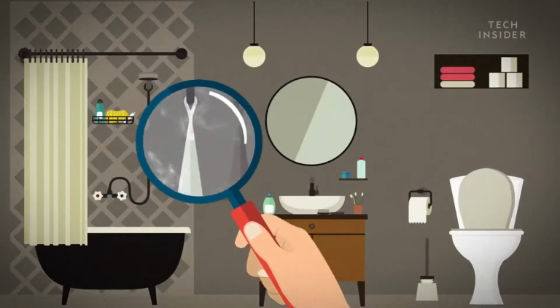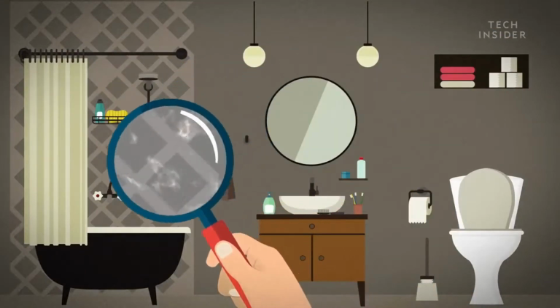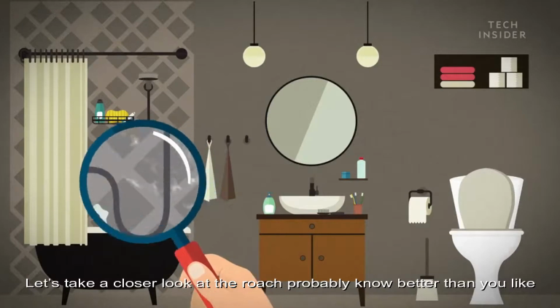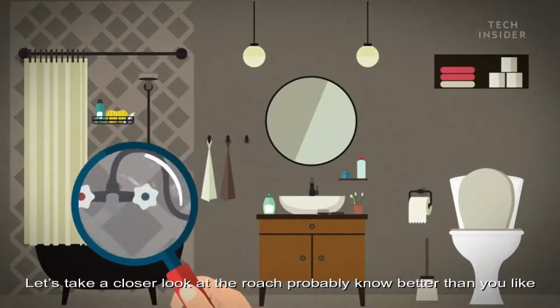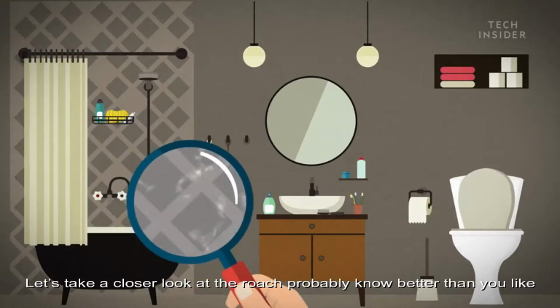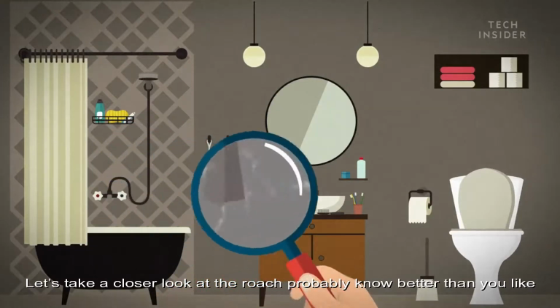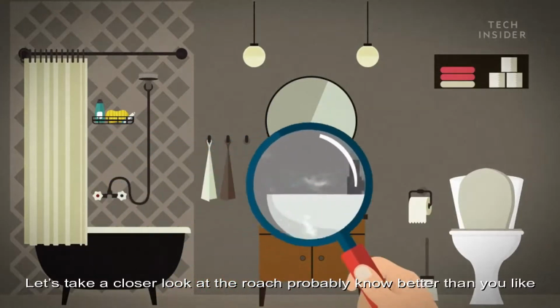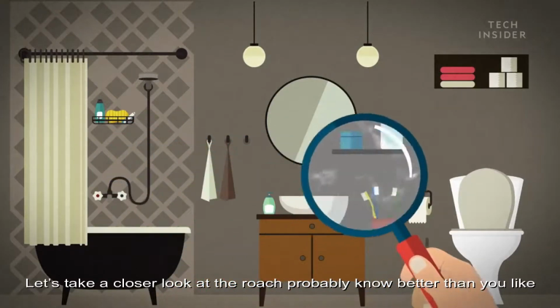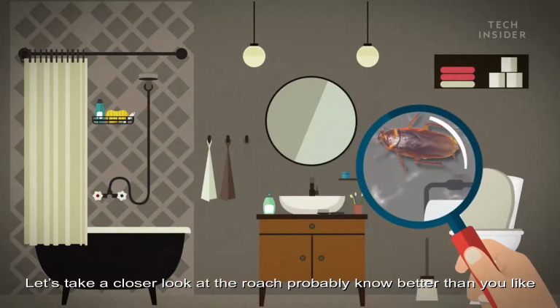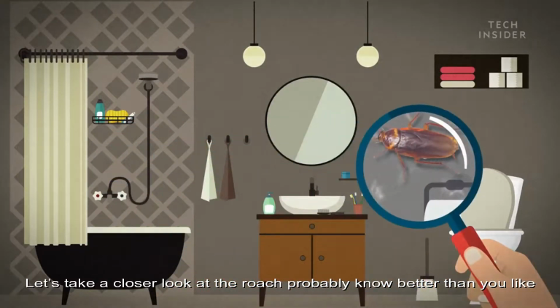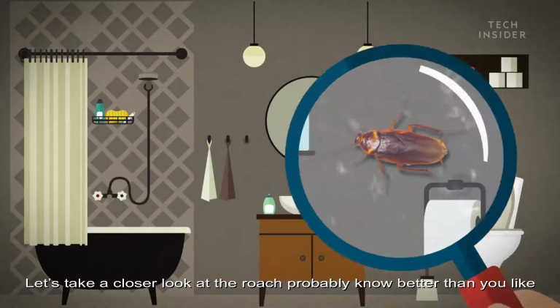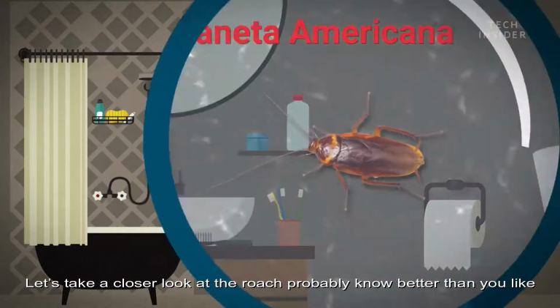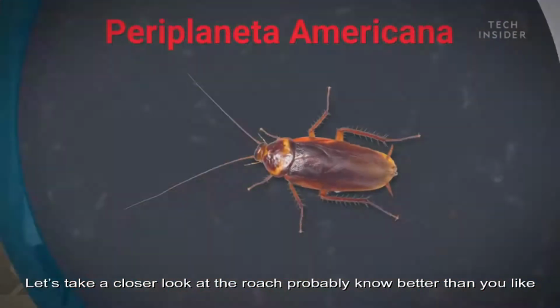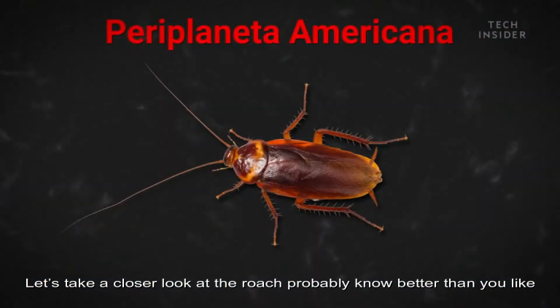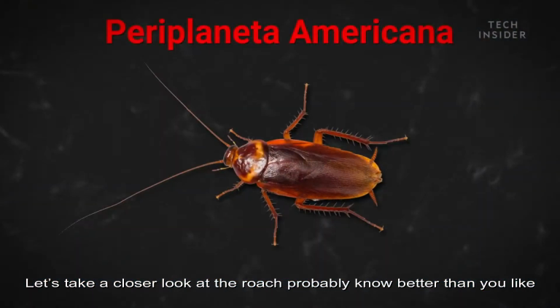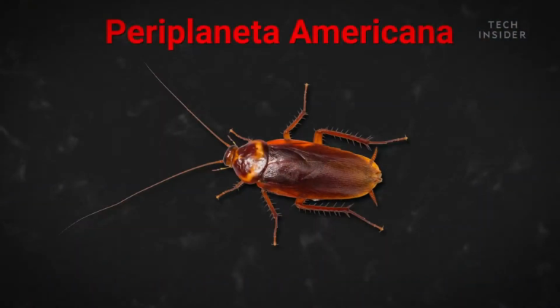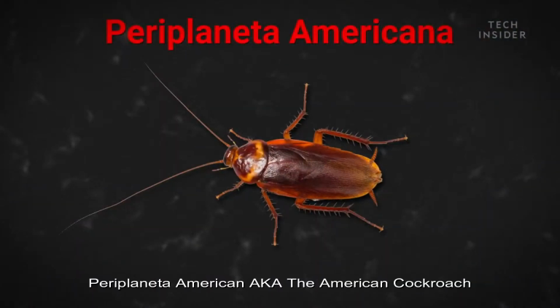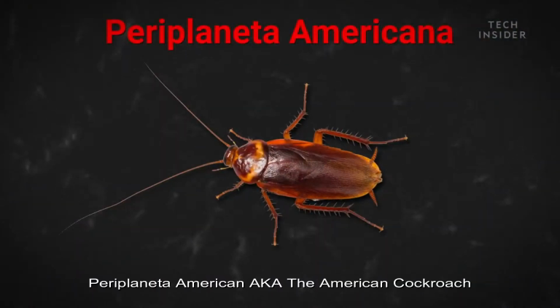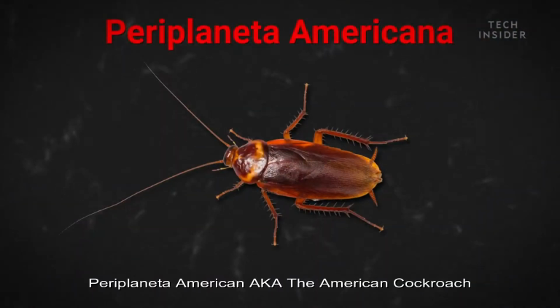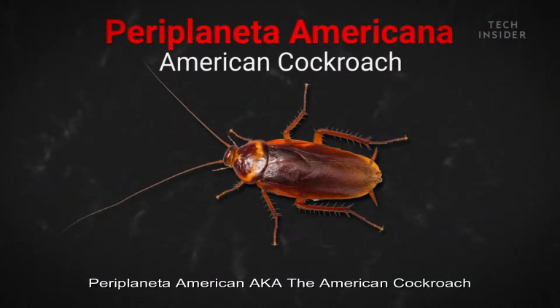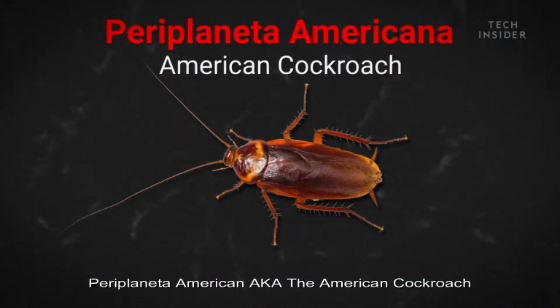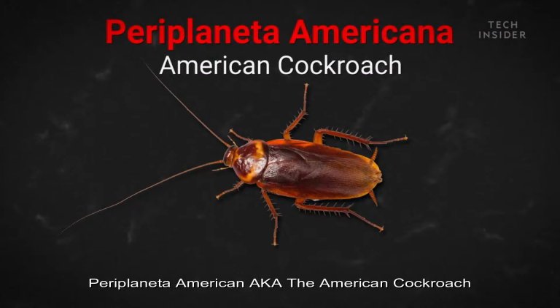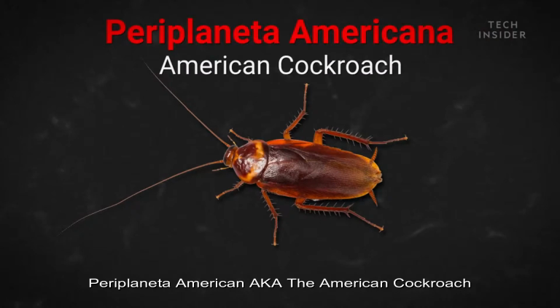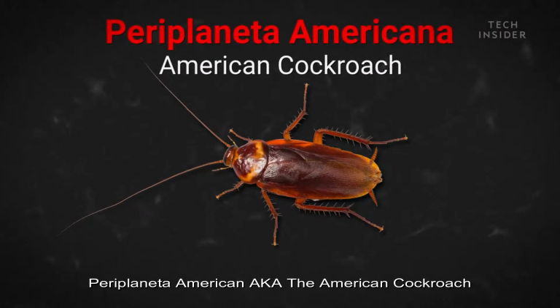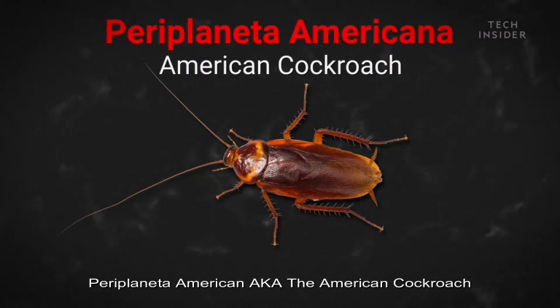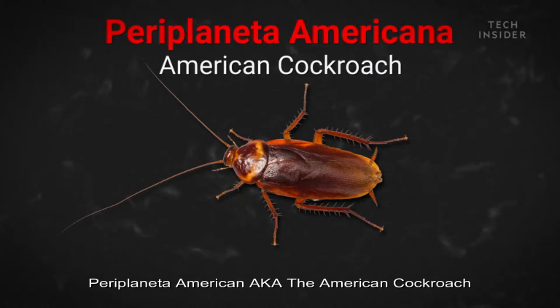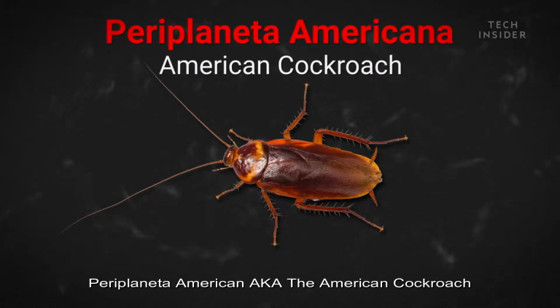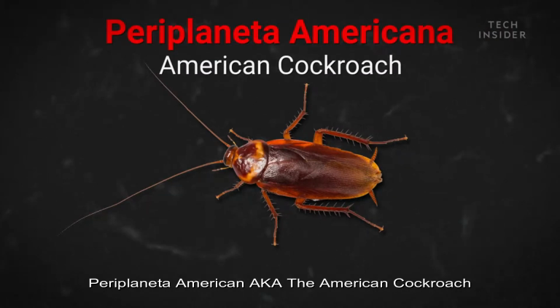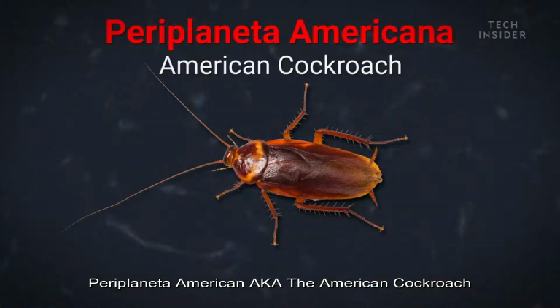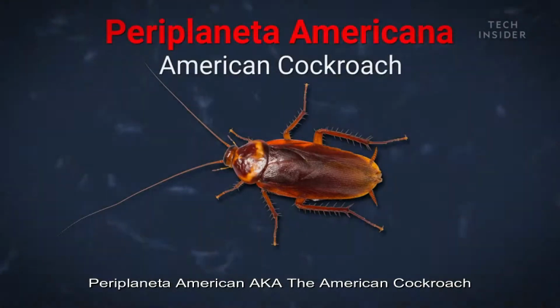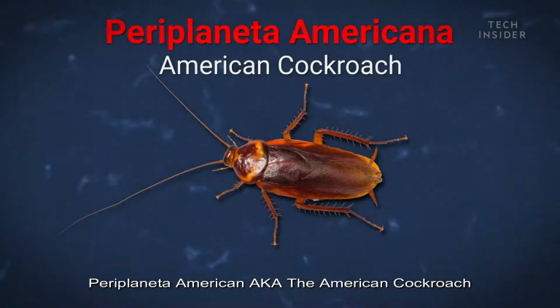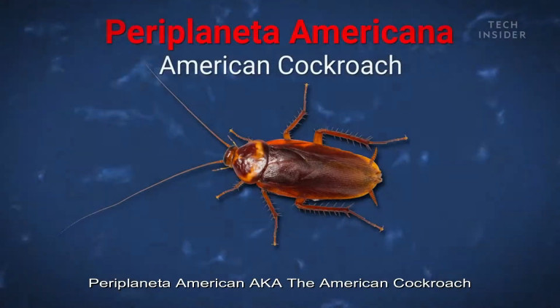Let's take a closer look at the roach you probably know better than you'd like: Periplaneta Americana, aka the American cockroach.